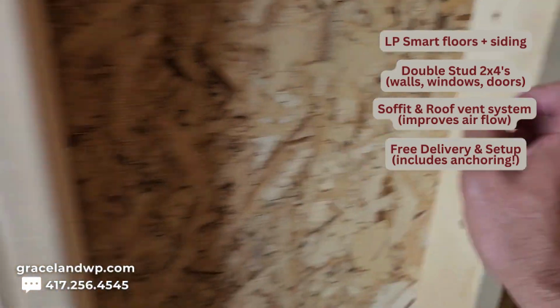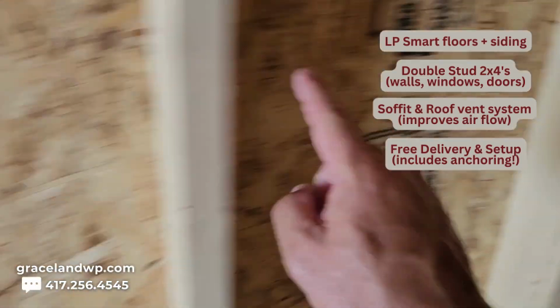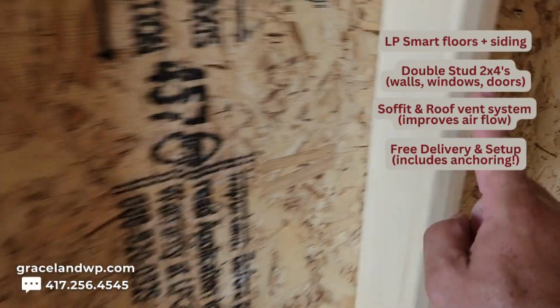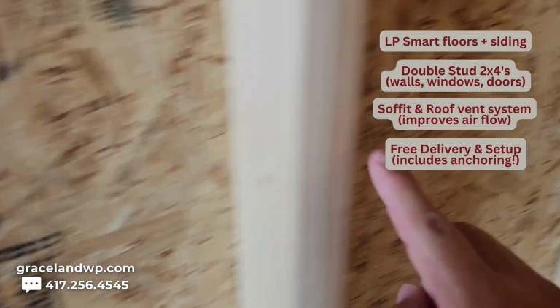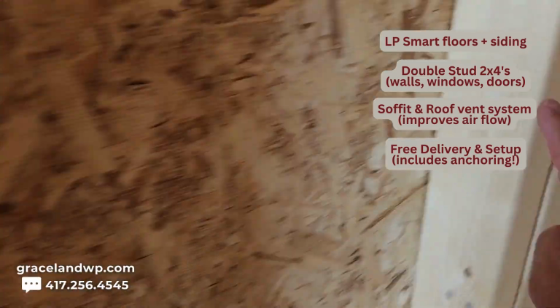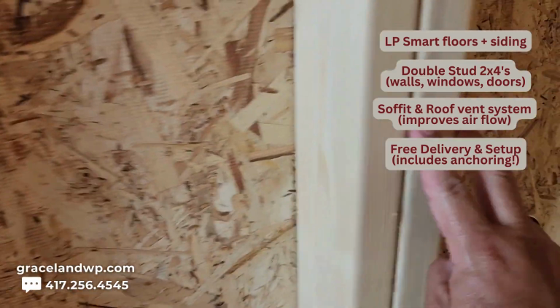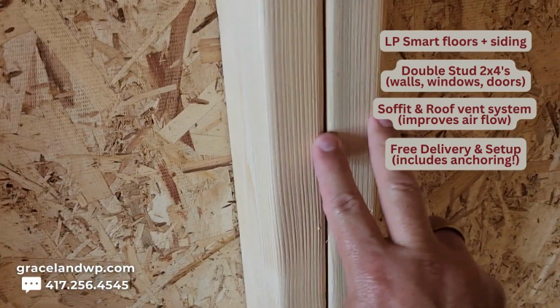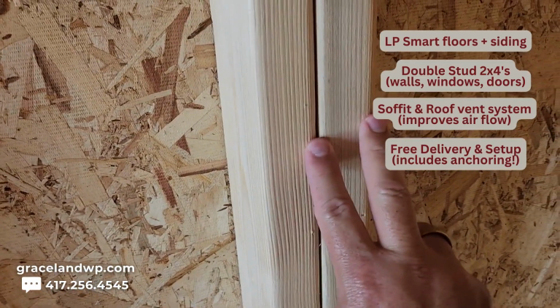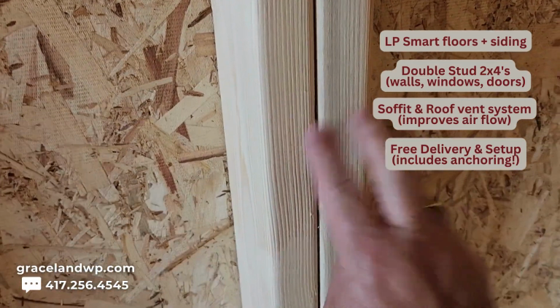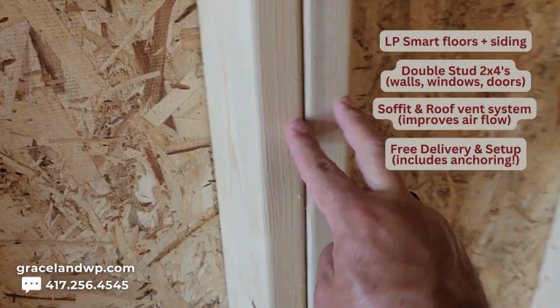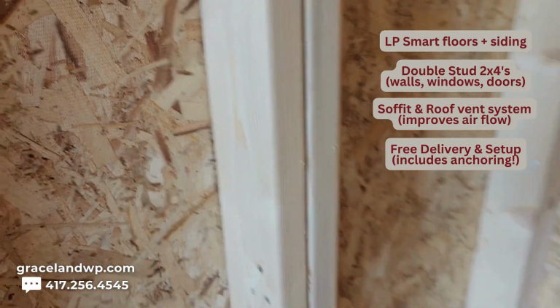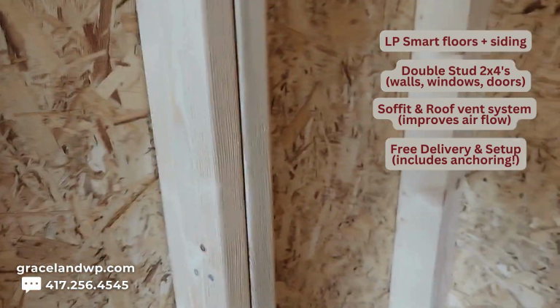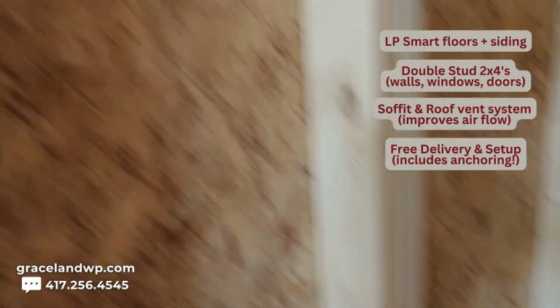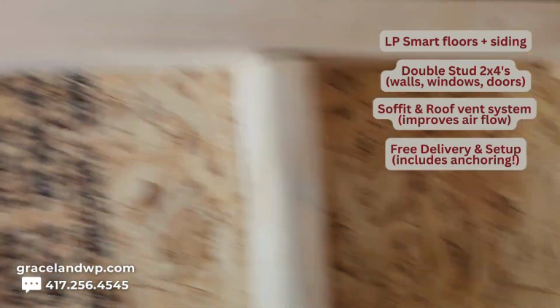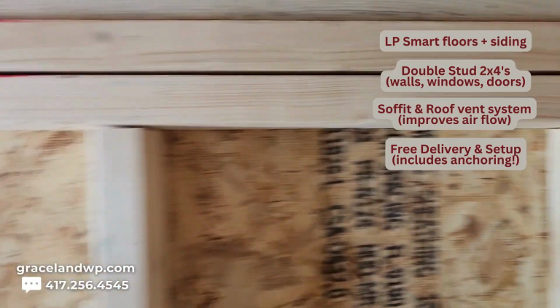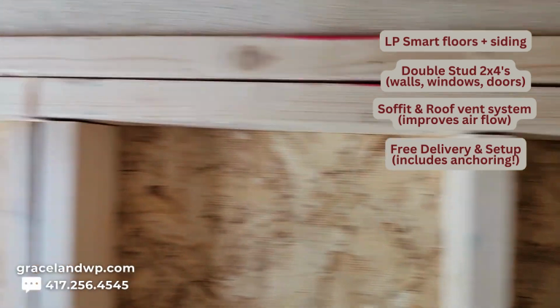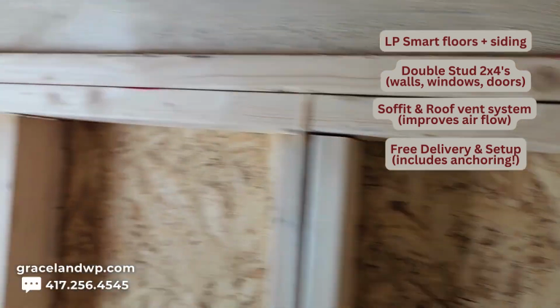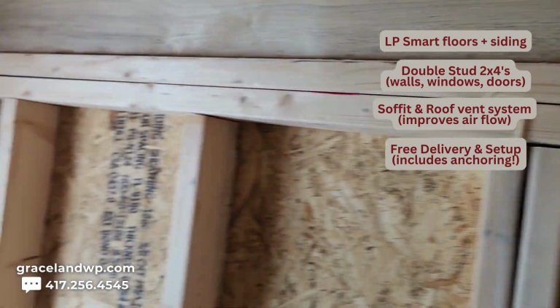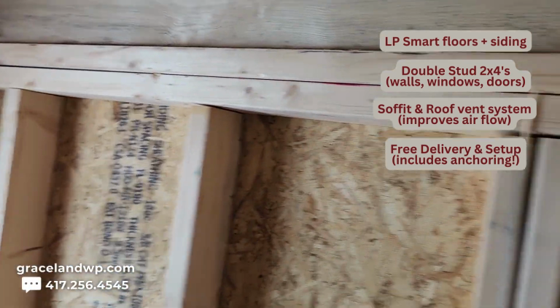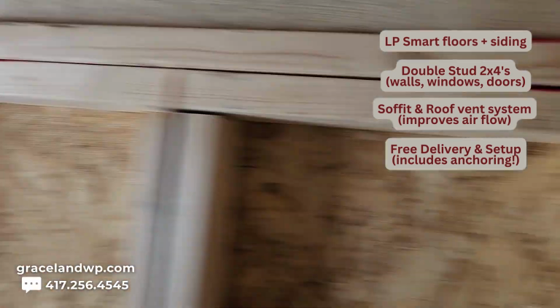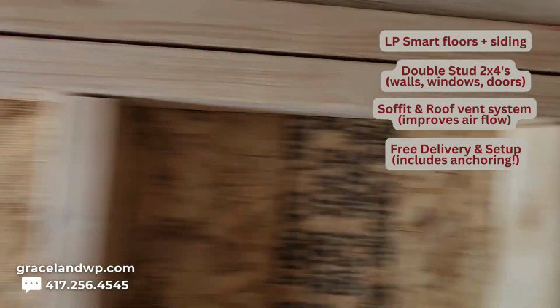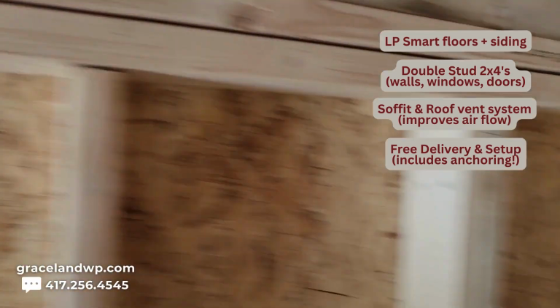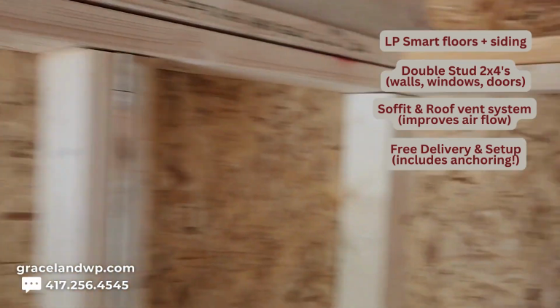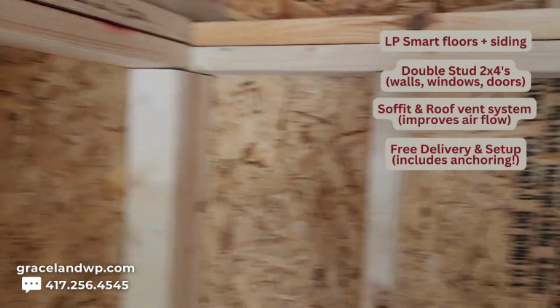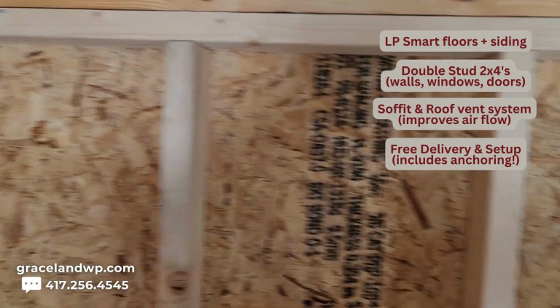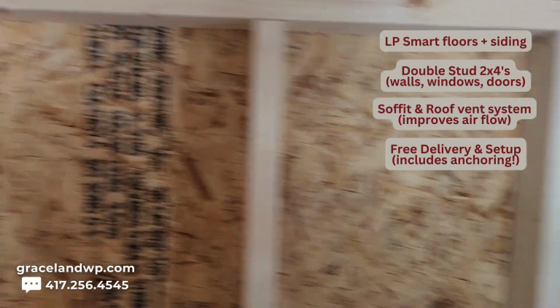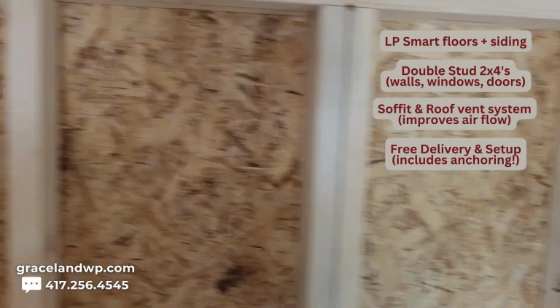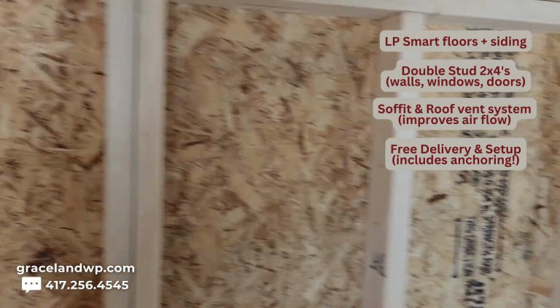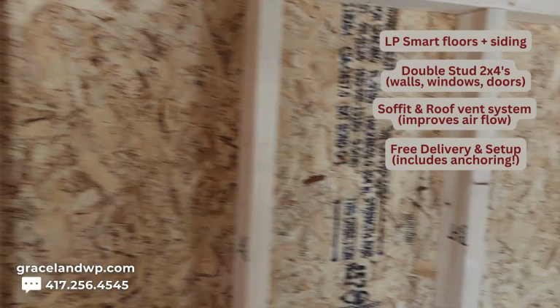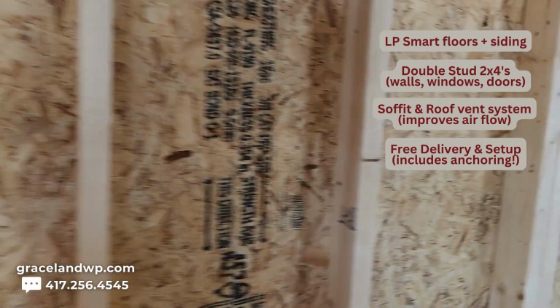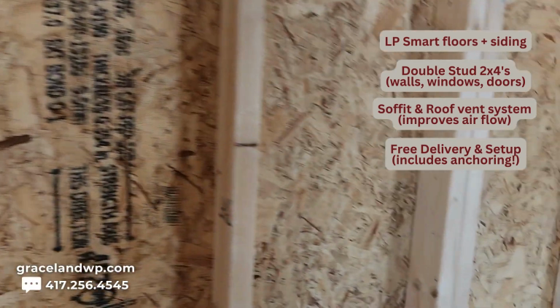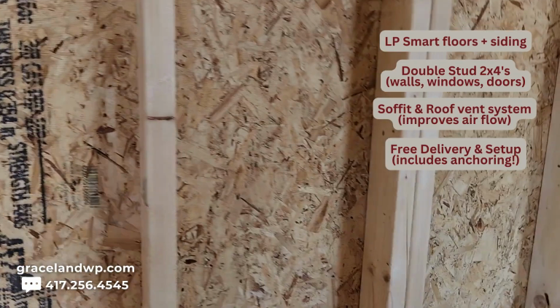One, two, three — and it's double studded. Double studded at the tops of the walls. So that's standard. We build all of our buildings that same way.